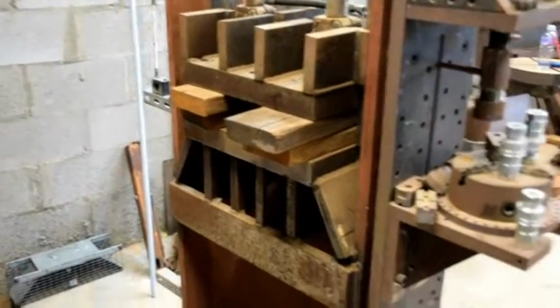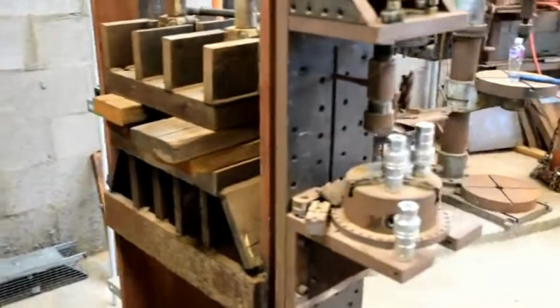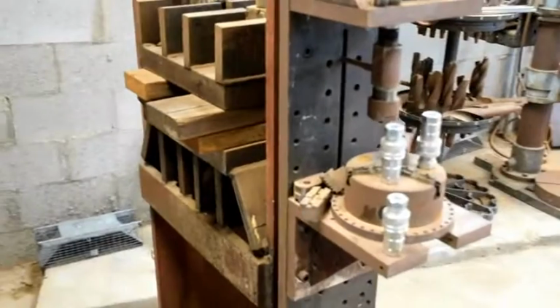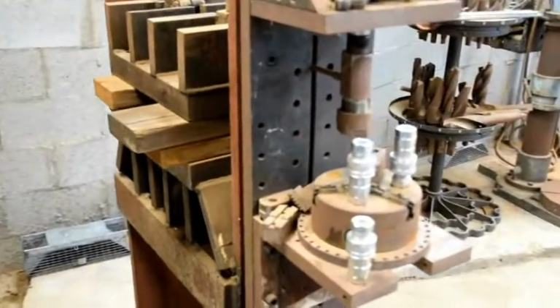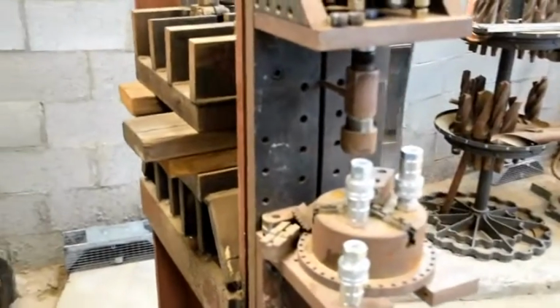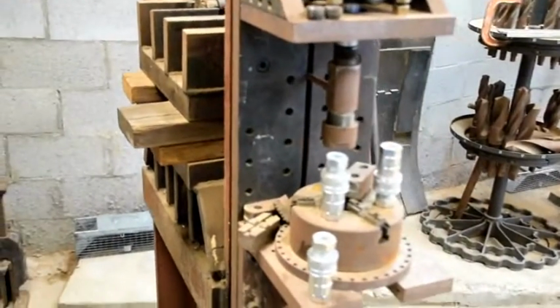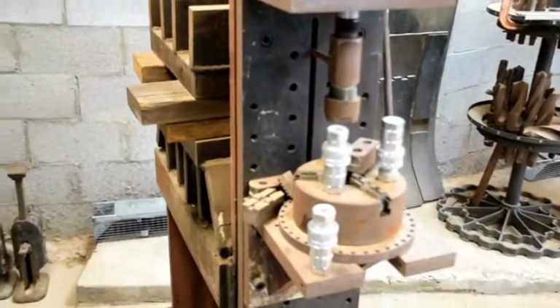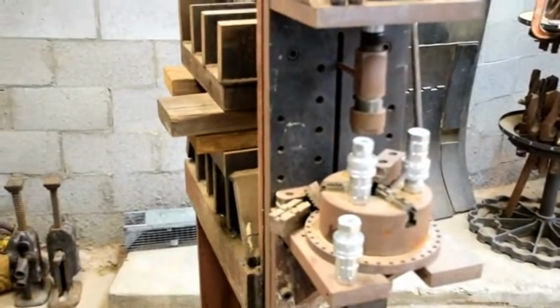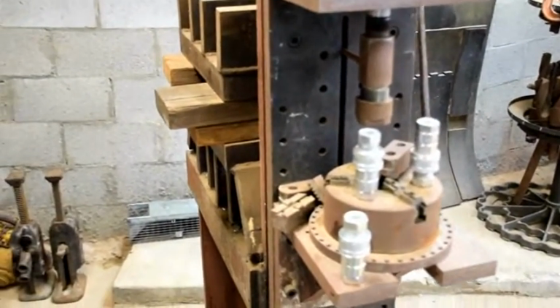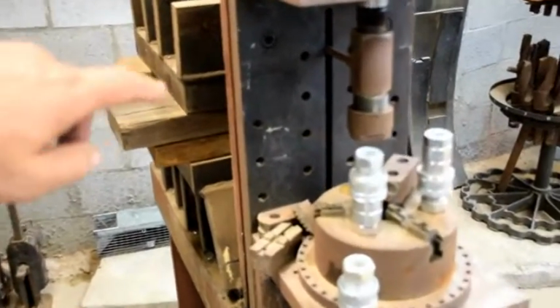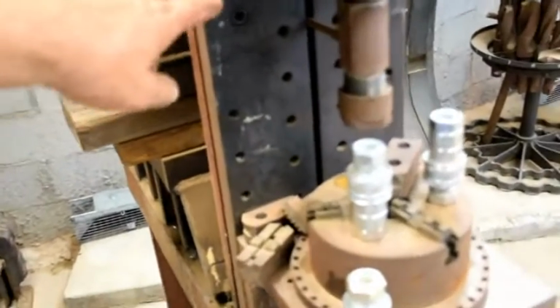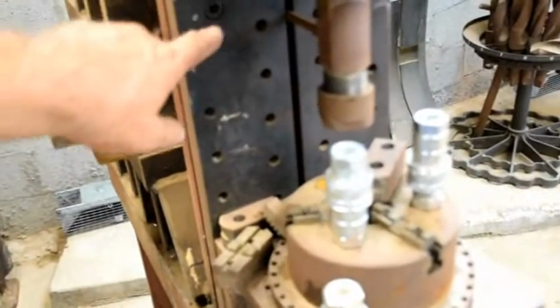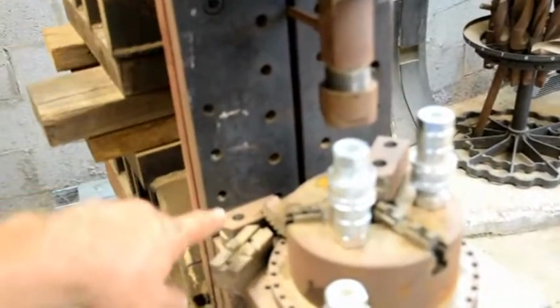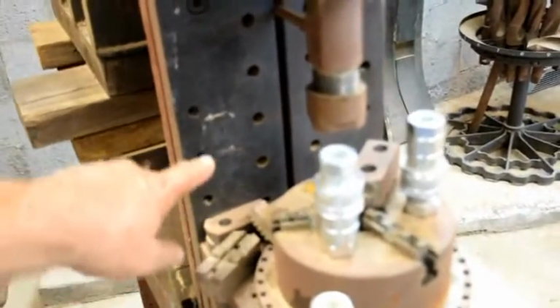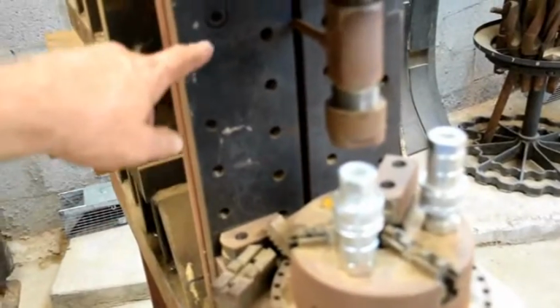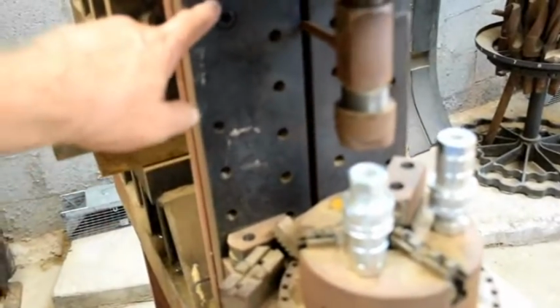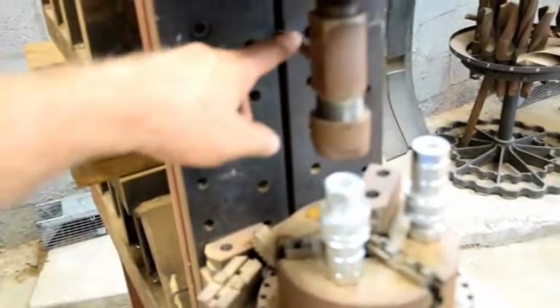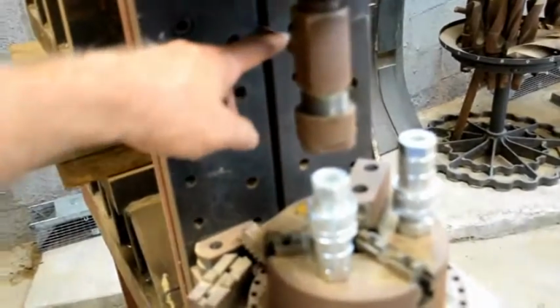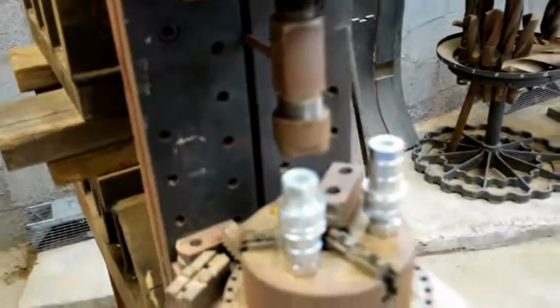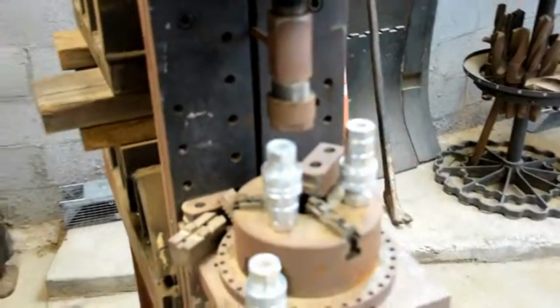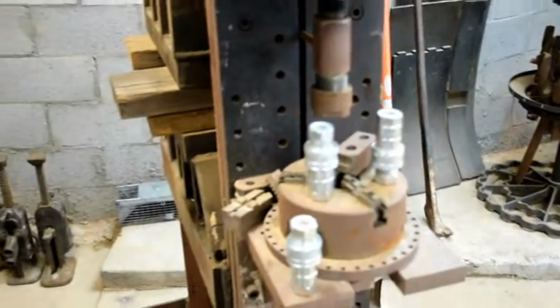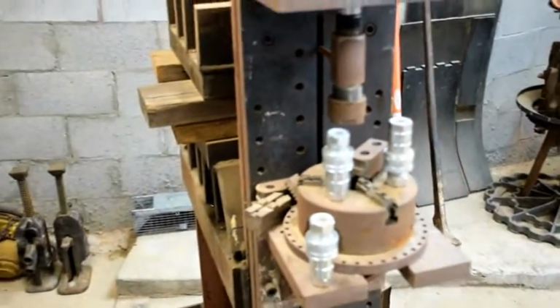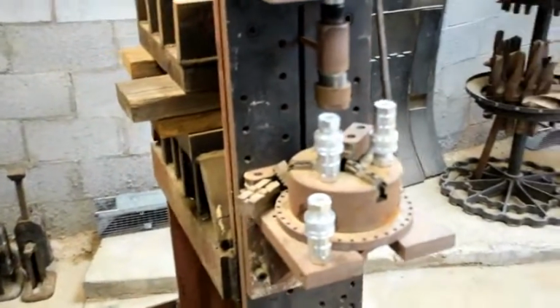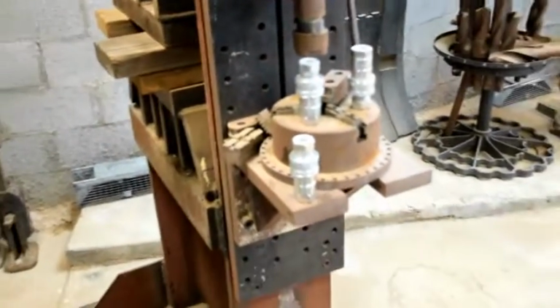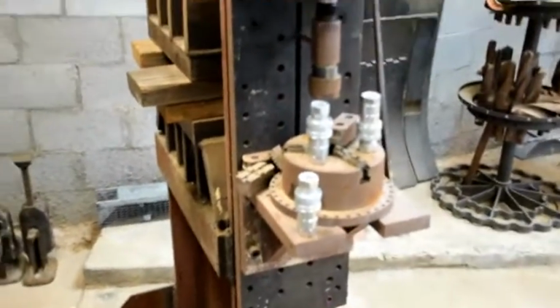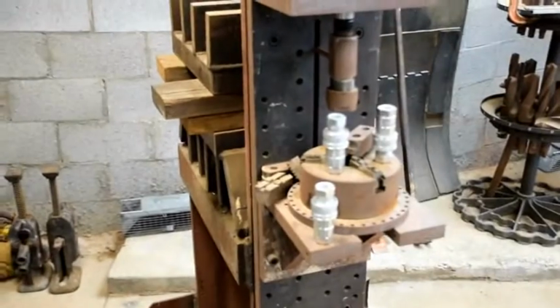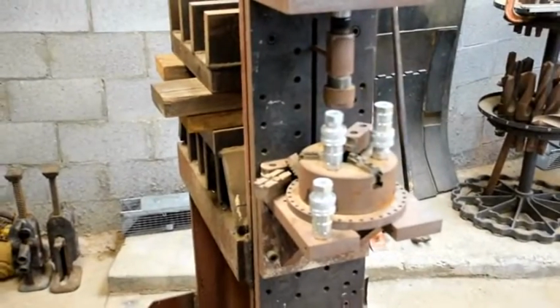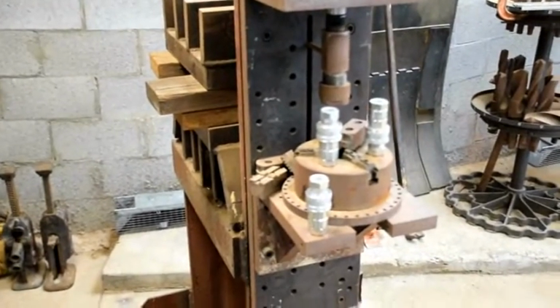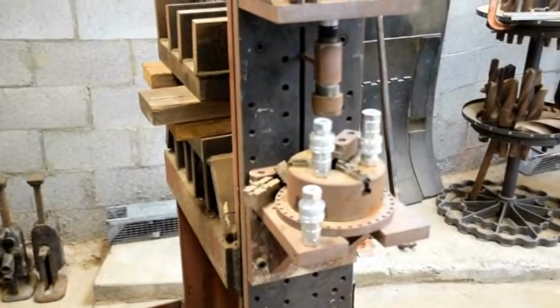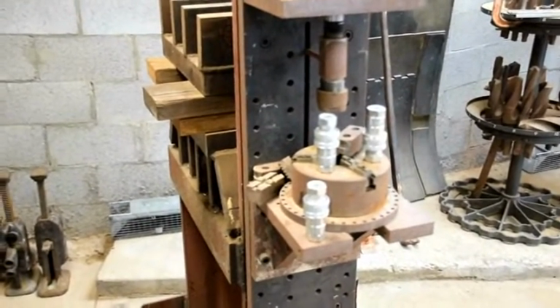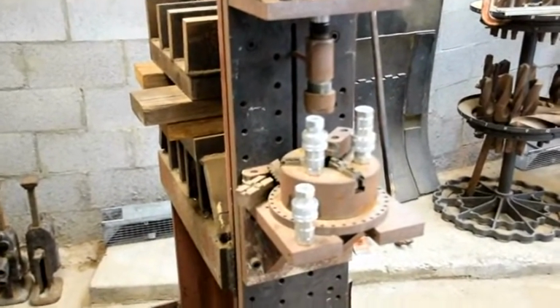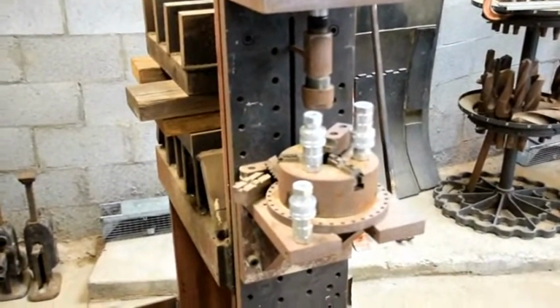Tomorrow's job task is to mount a DRO here to attach to the ram so we can take accurate measurements as we start cutting our flutes in the barrel chambers.